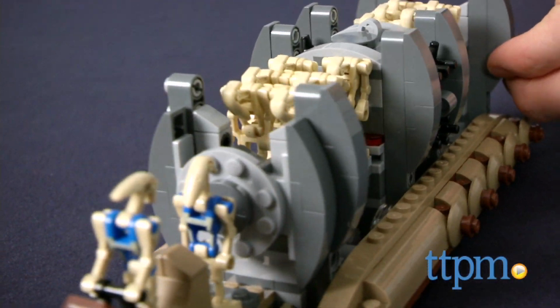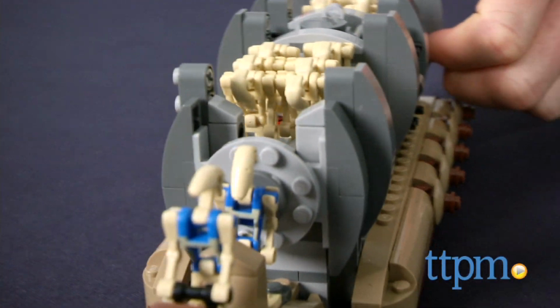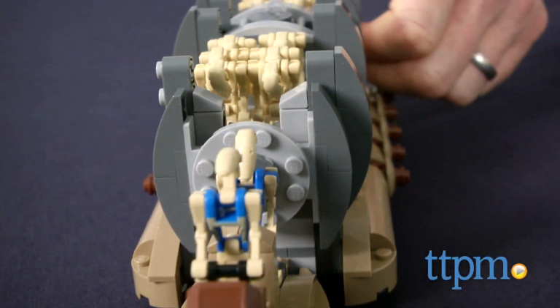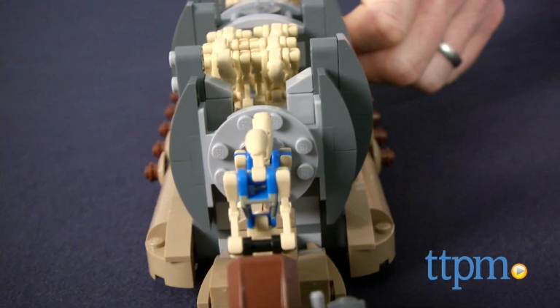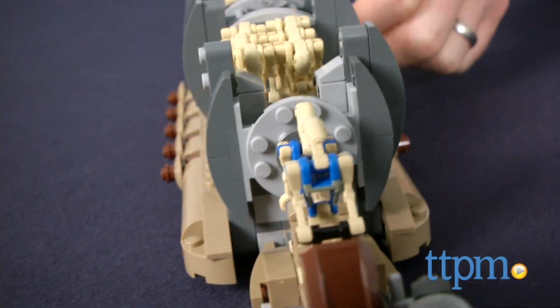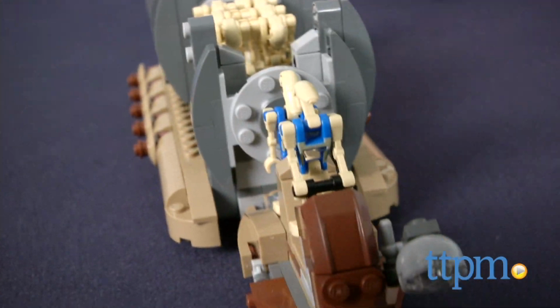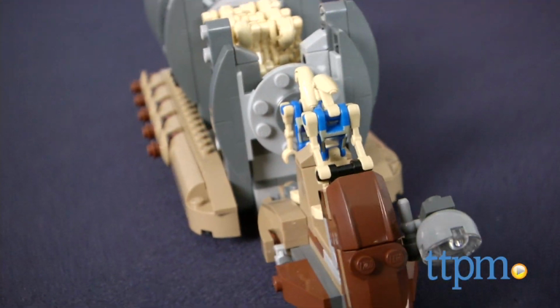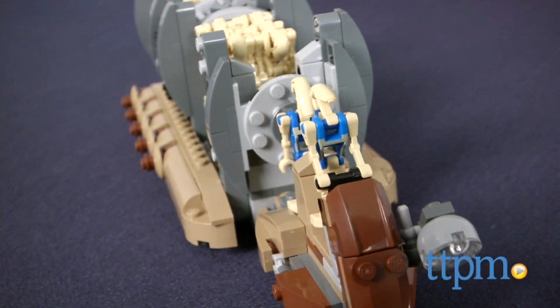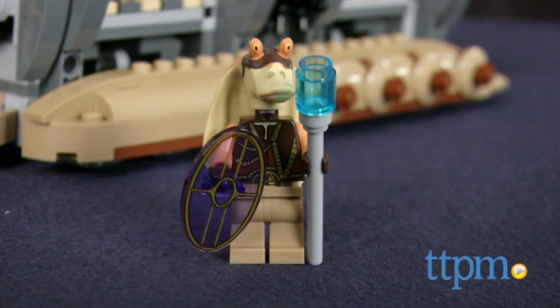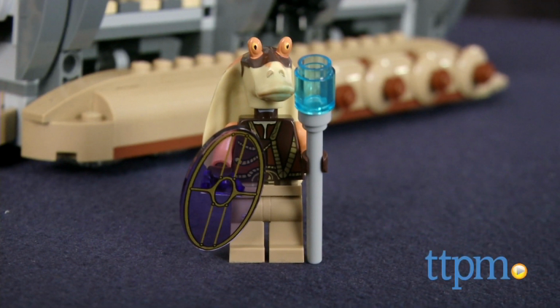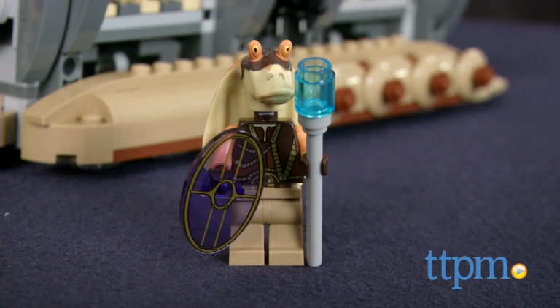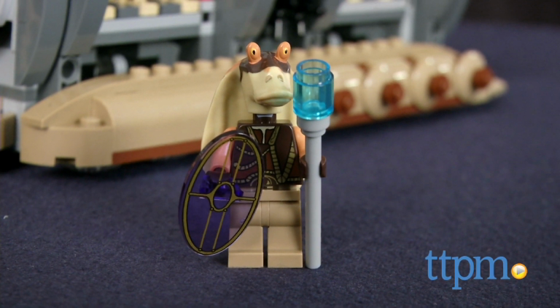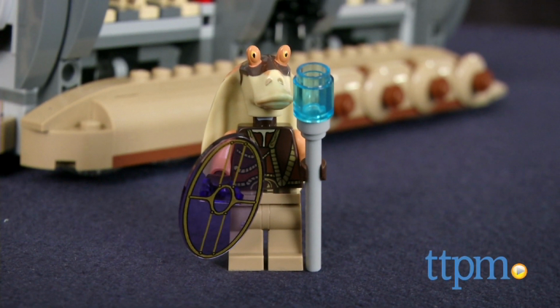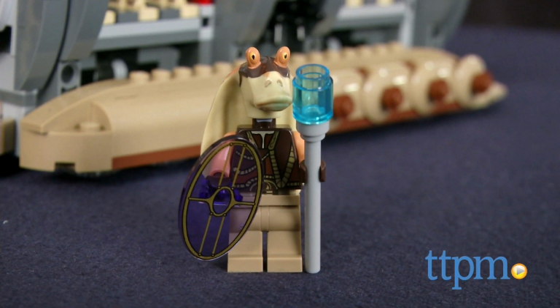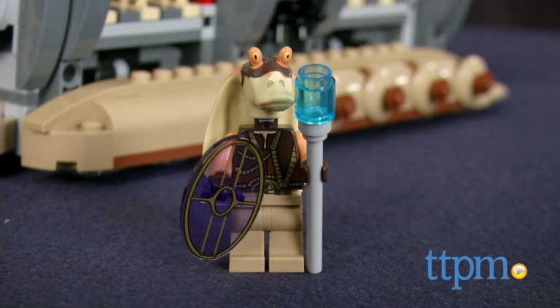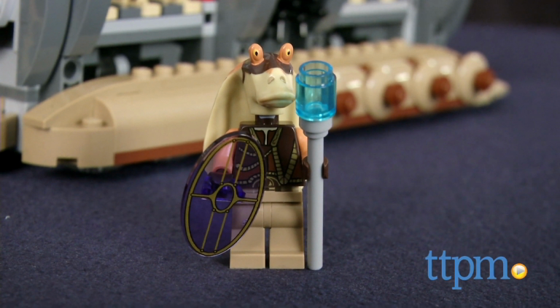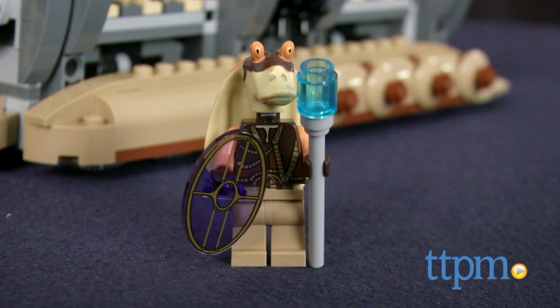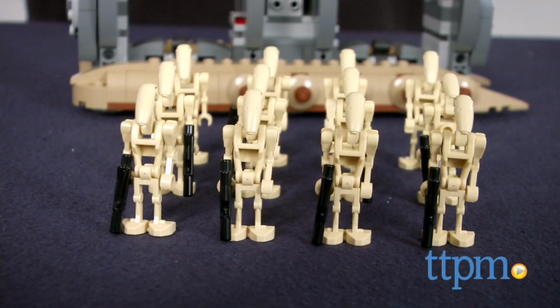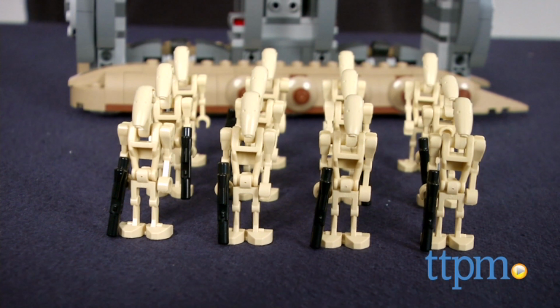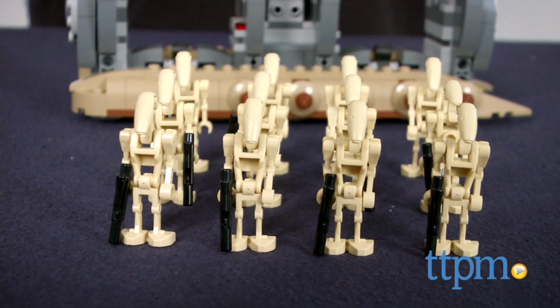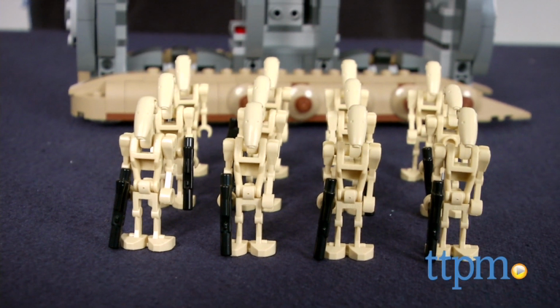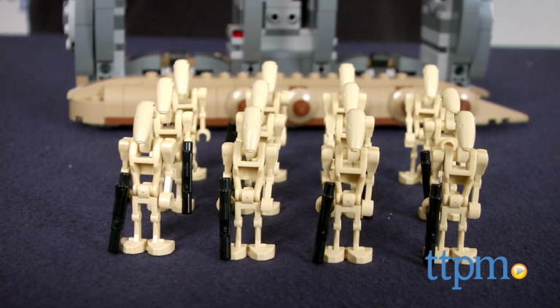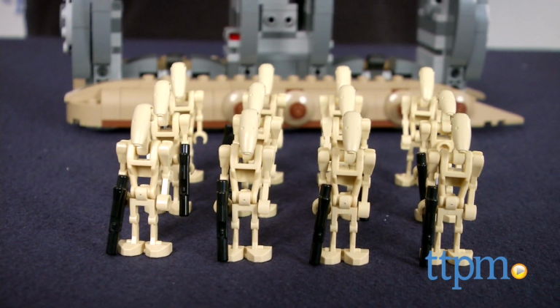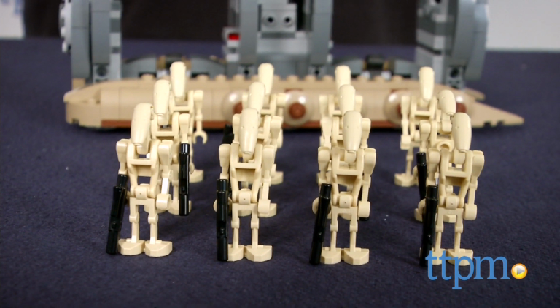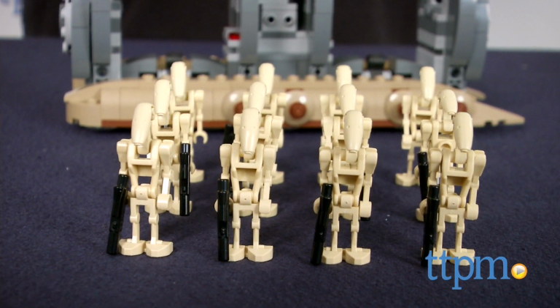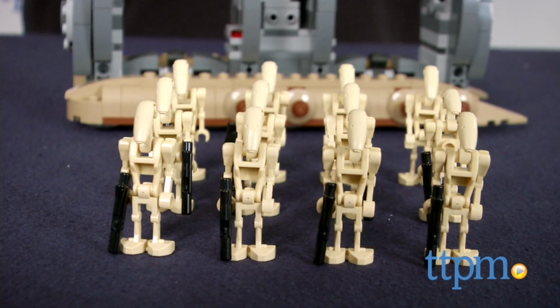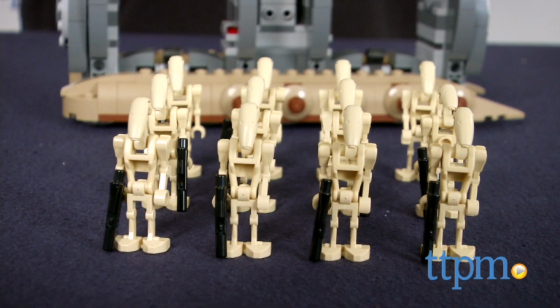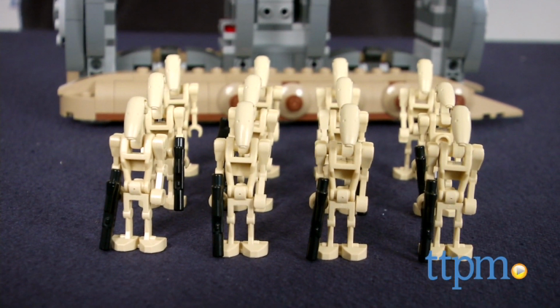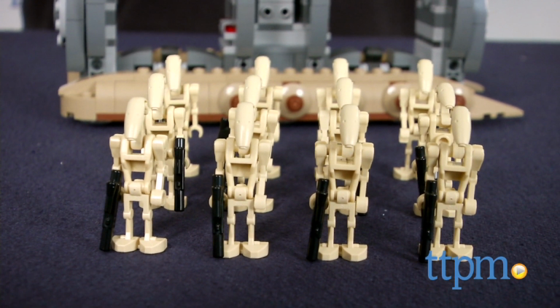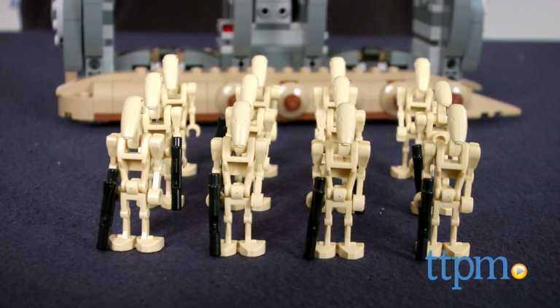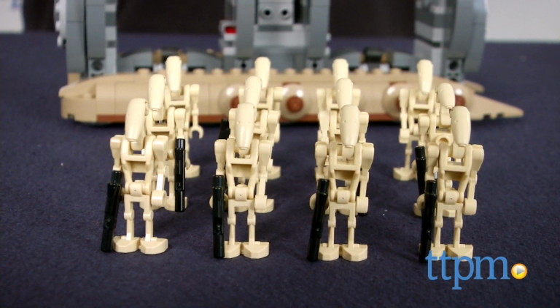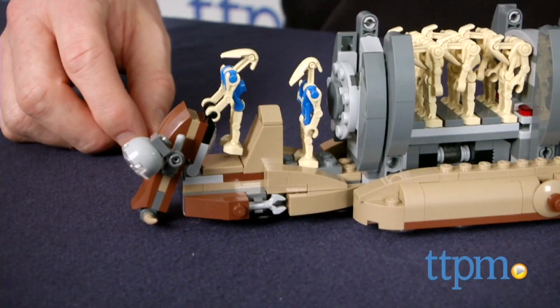Each of the battle droids has a blaster and the Gungan has a staff and shield. The Troop Carrier has a detachable front section, troop racks that slide out, and blaster racks for storing the battle droid's weapons.